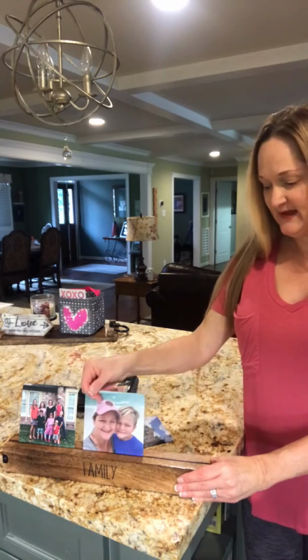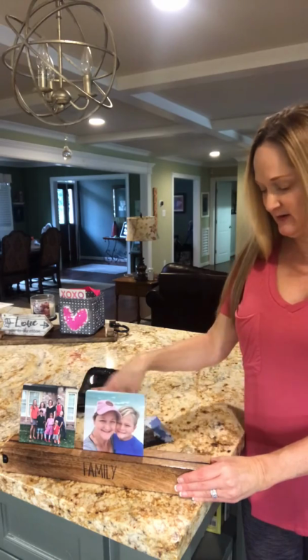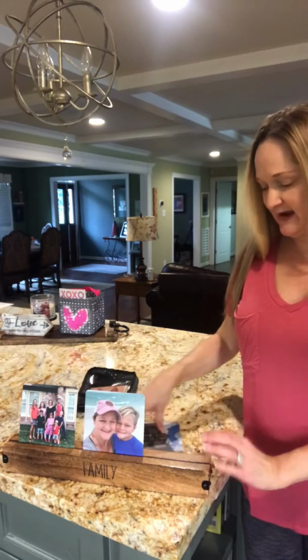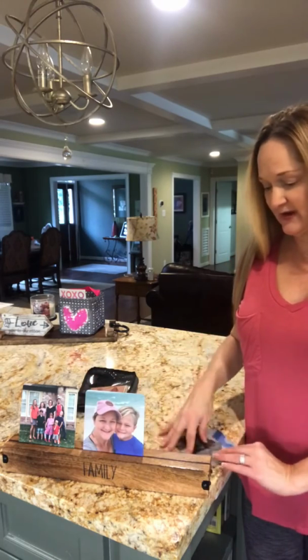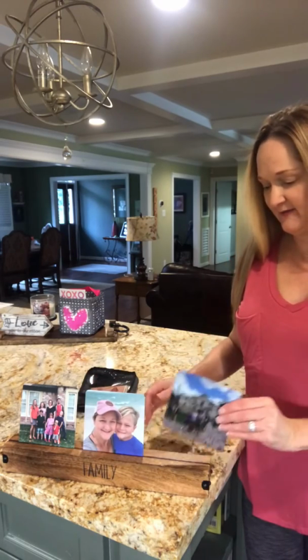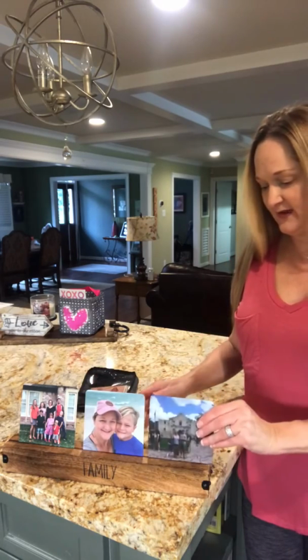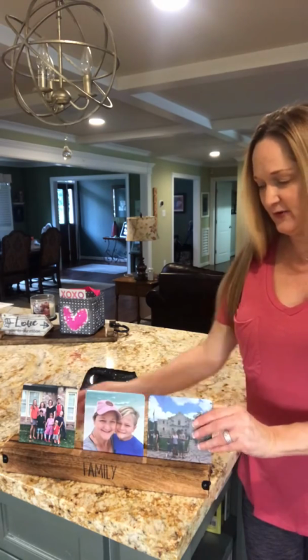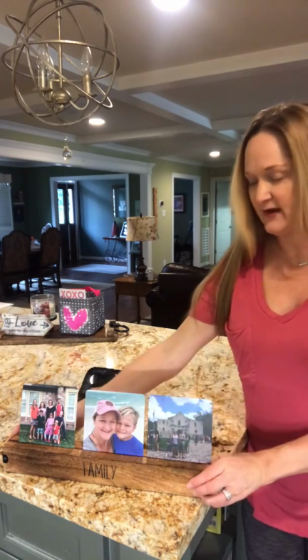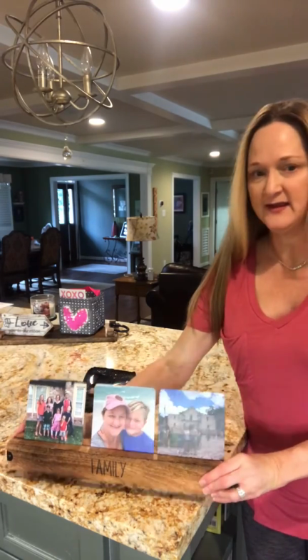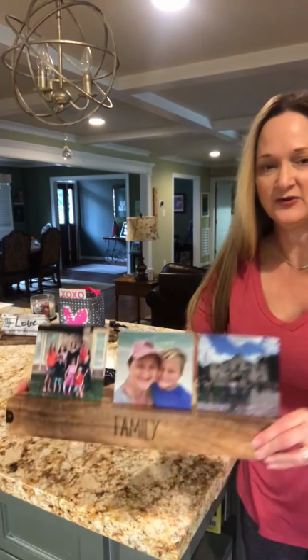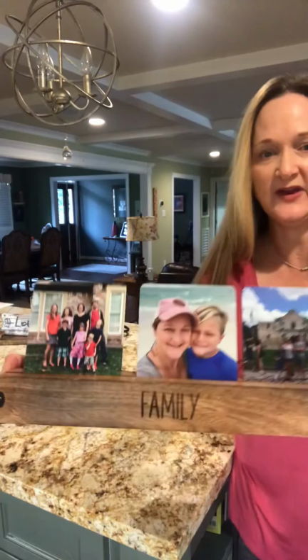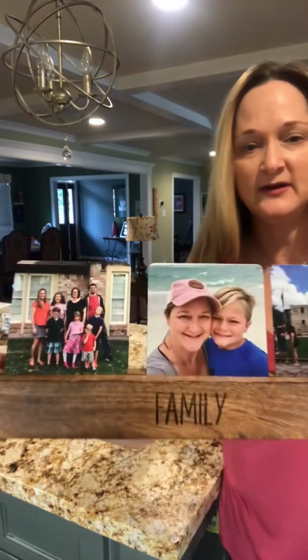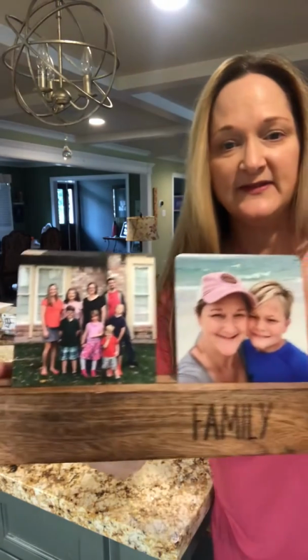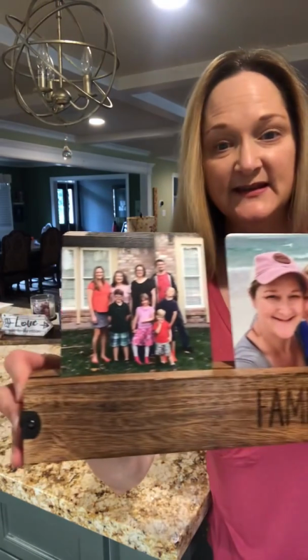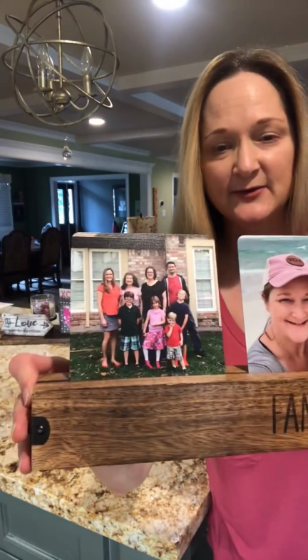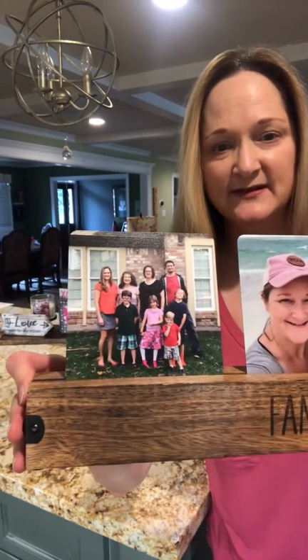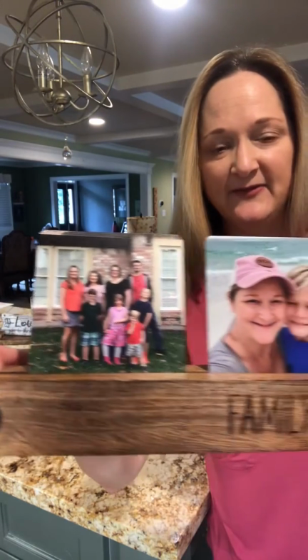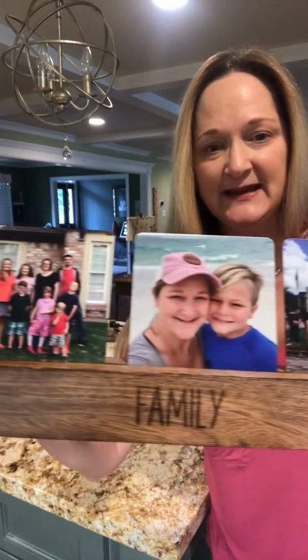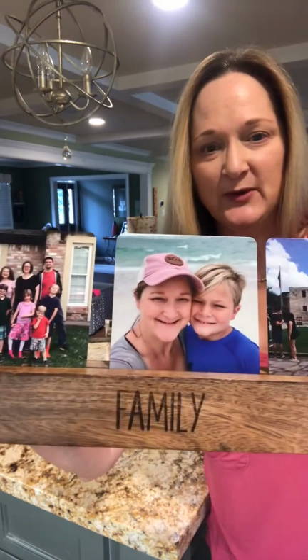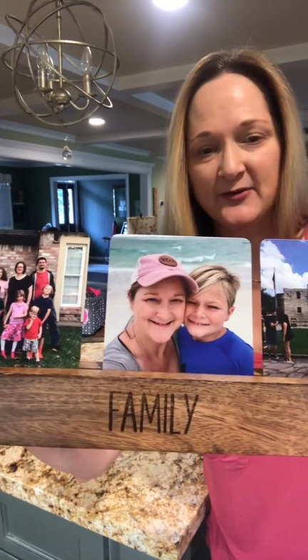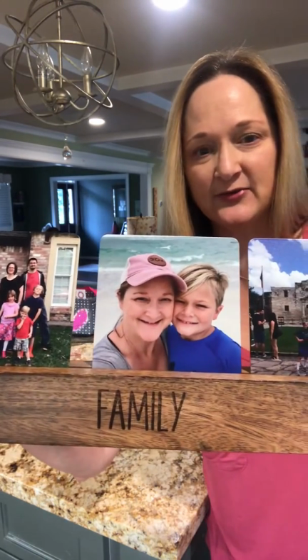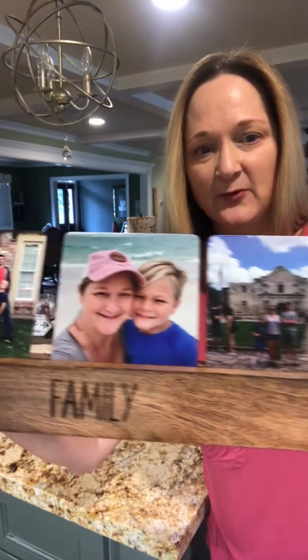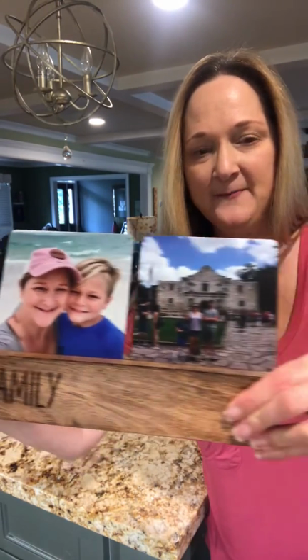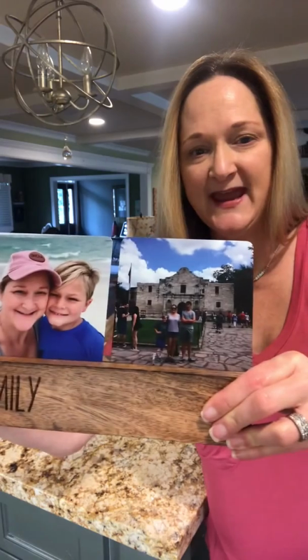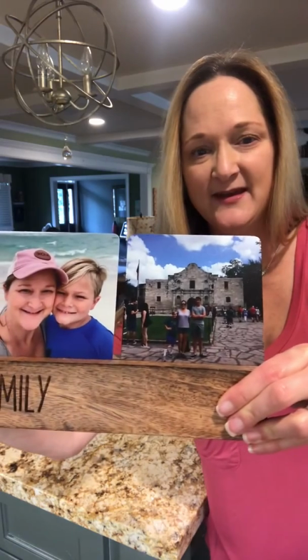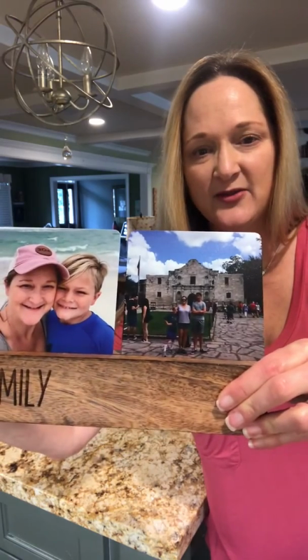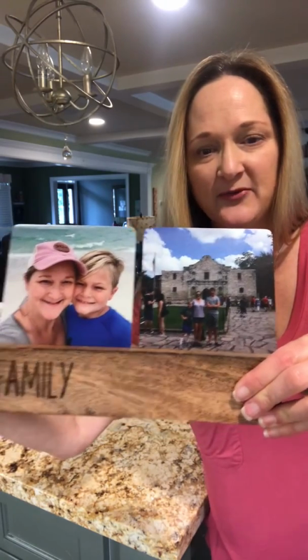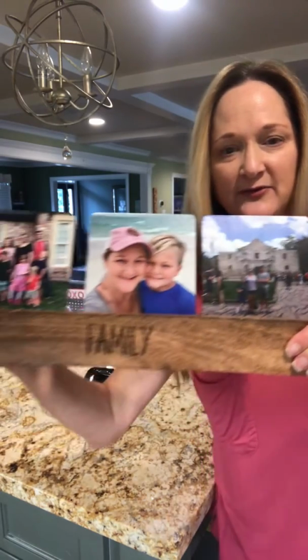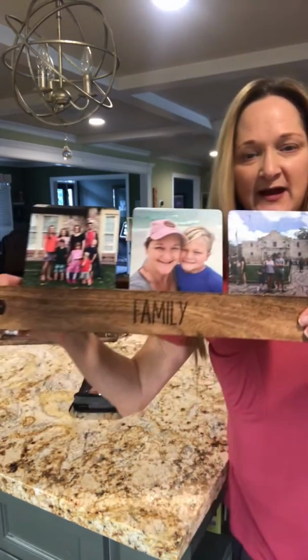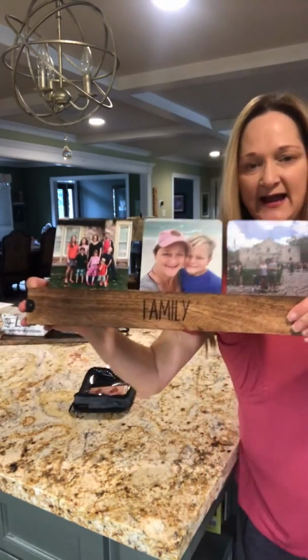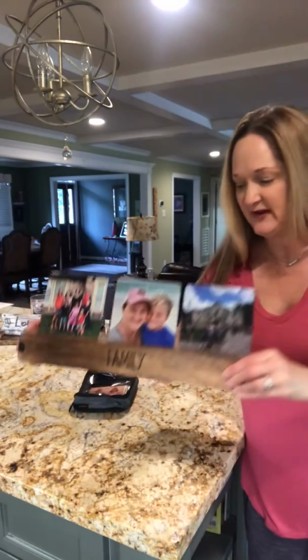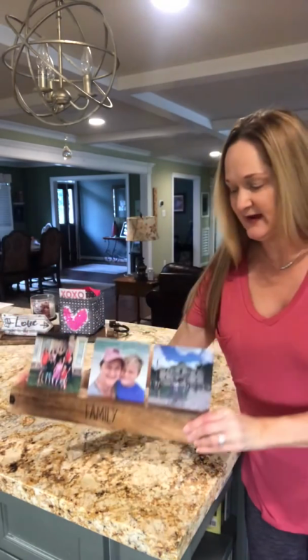Here is what I currently have on the photo tray that you can switch out seasonally. This is my family — we went on a recent trip to Florida, and then another trip as well. I can change these out.